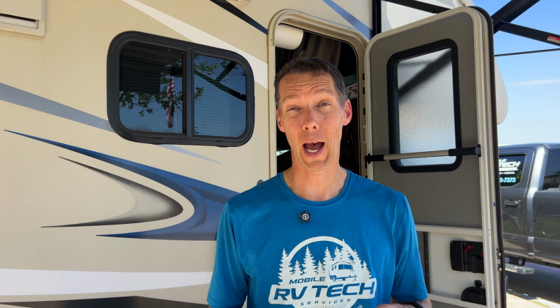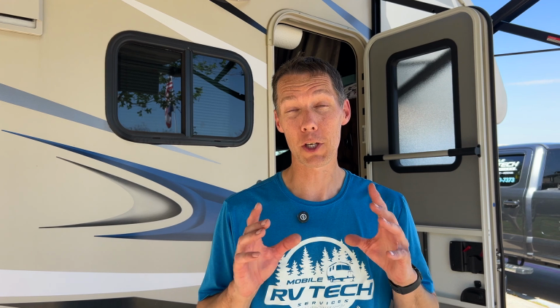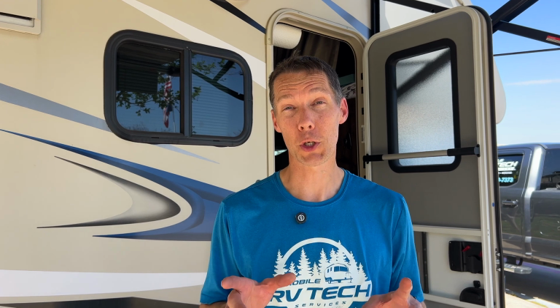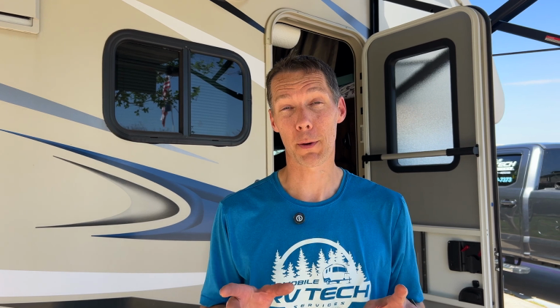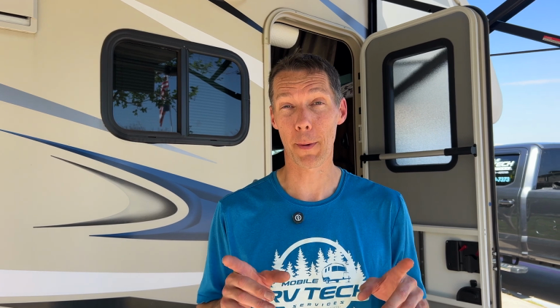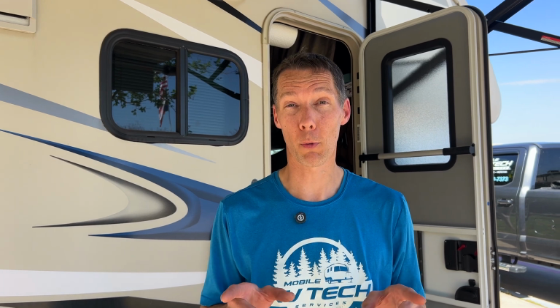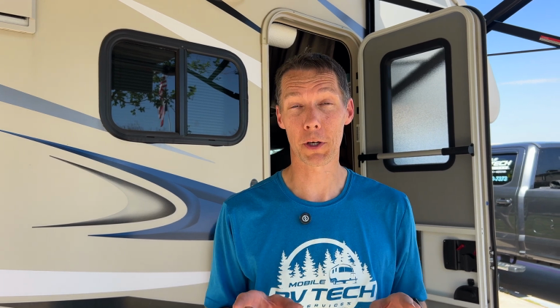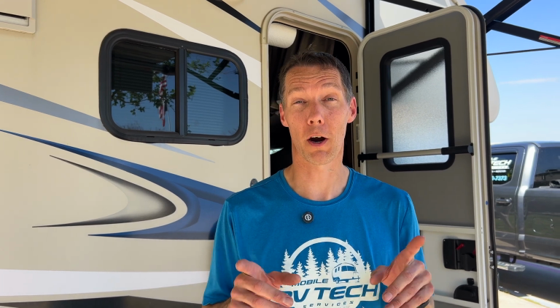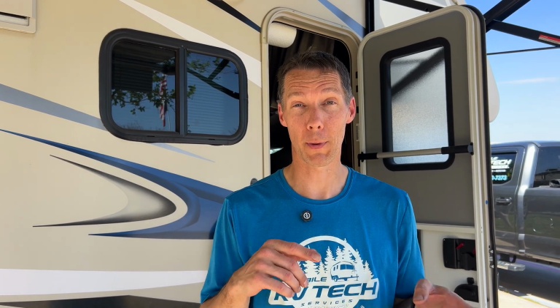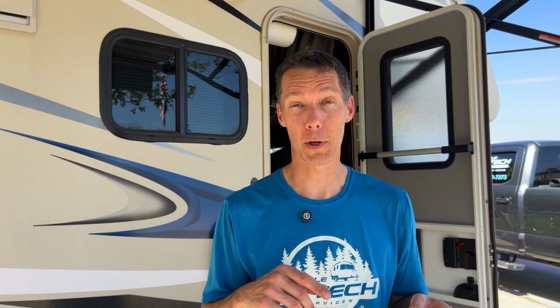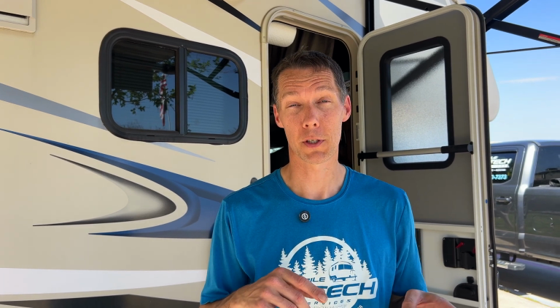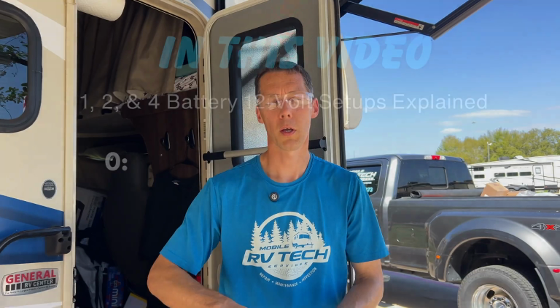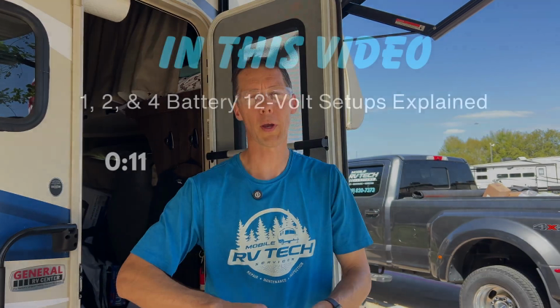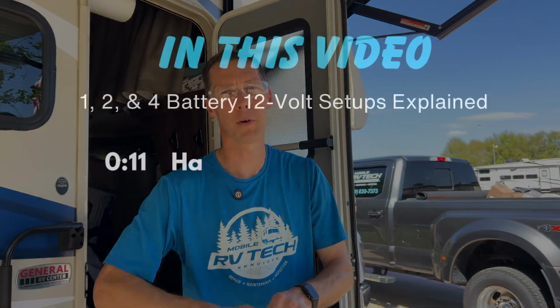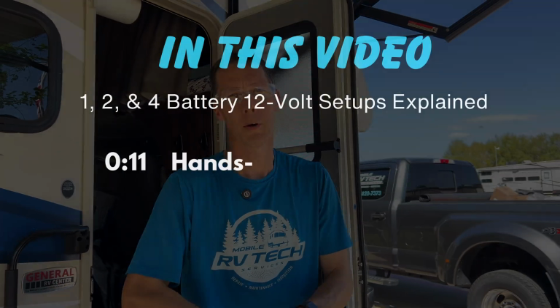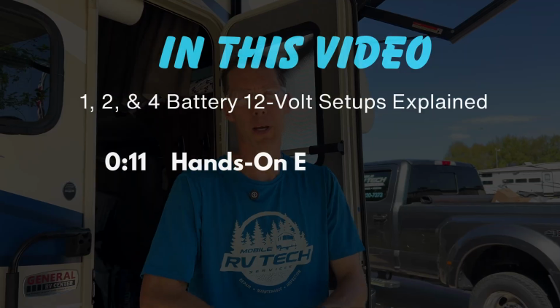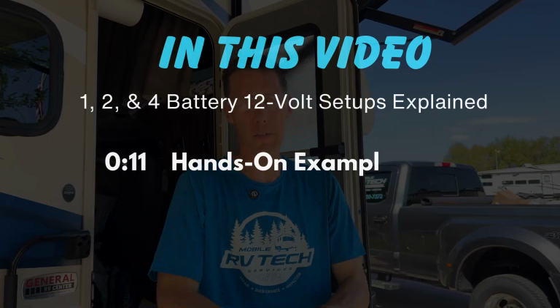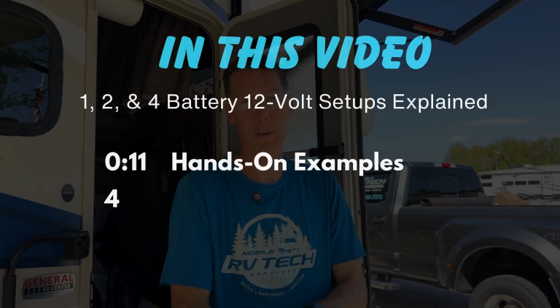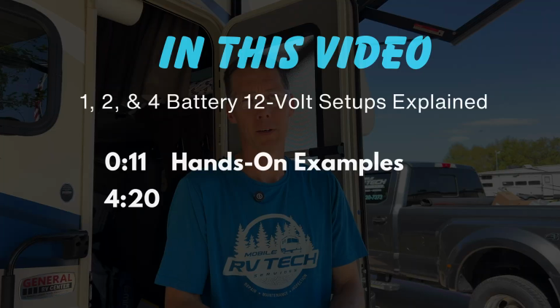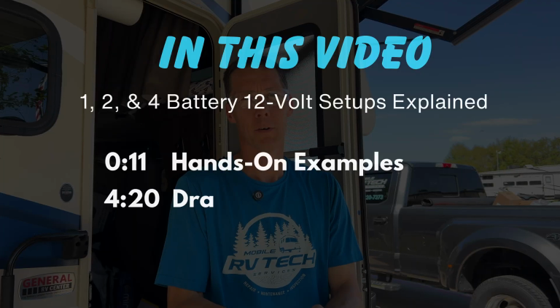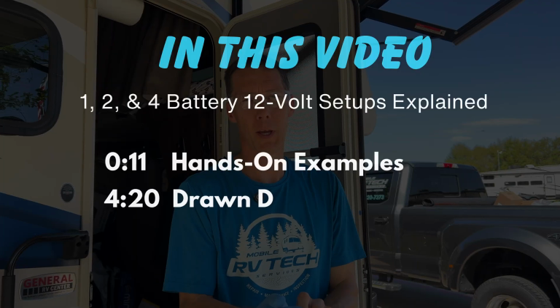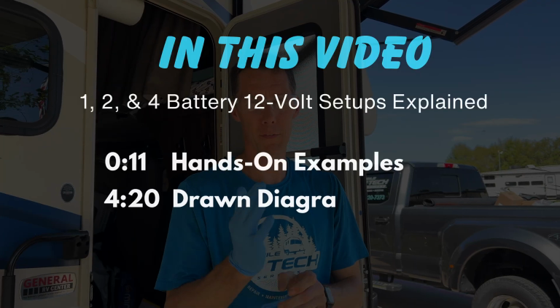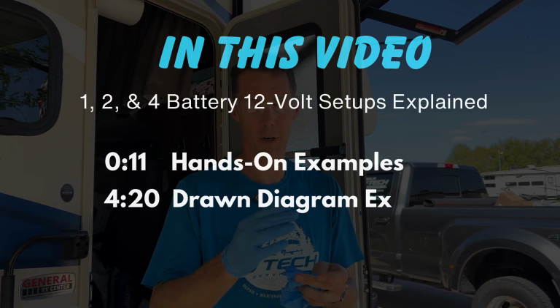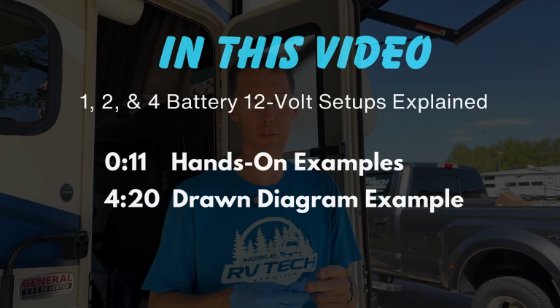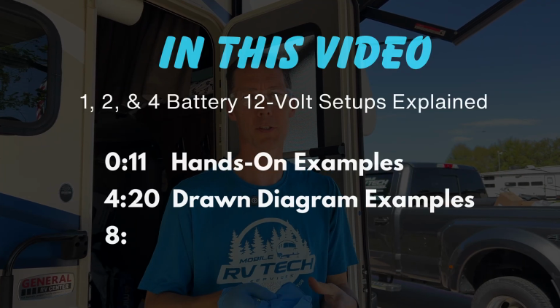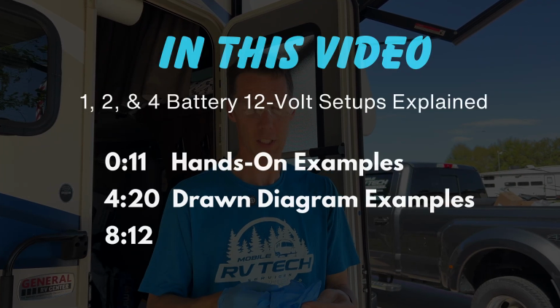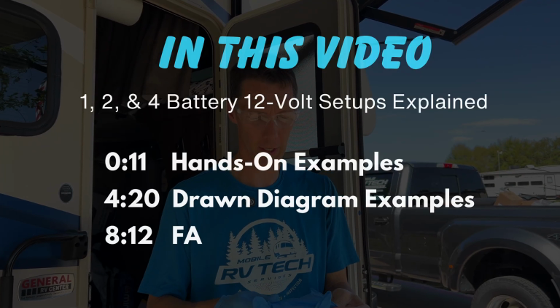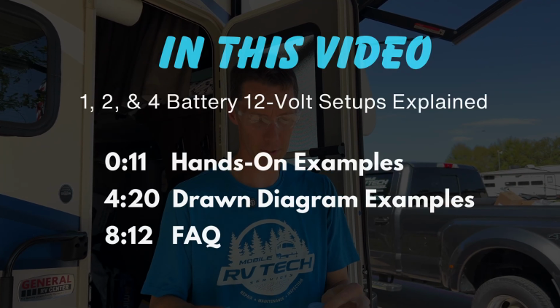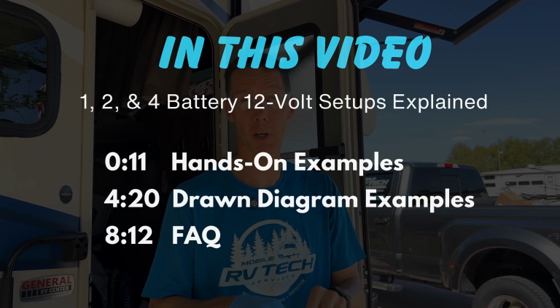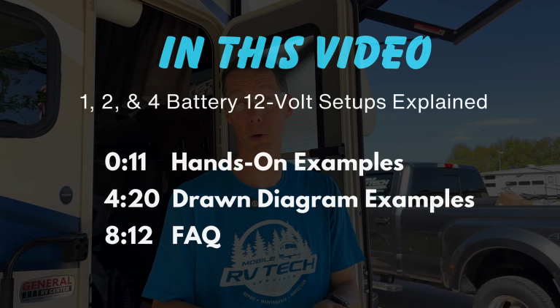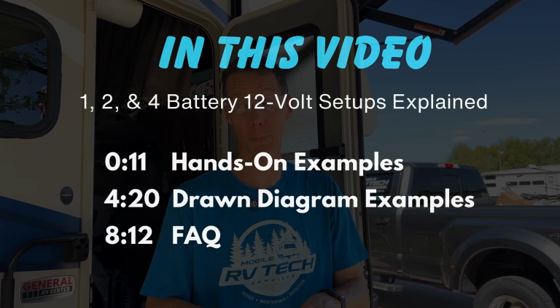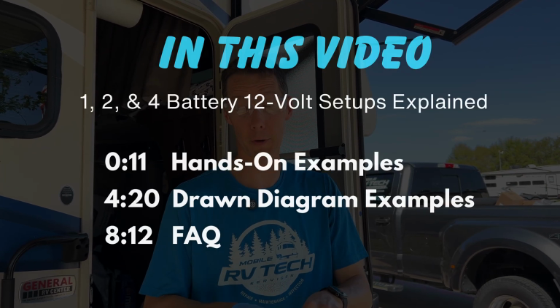I'm going to show you how to properly wire your RV batteries. We're at the RV and we have gloves and safety glasses, because we are working with batteries.